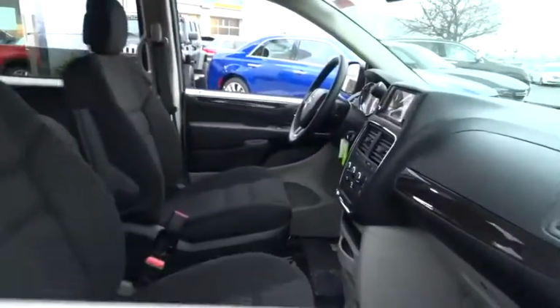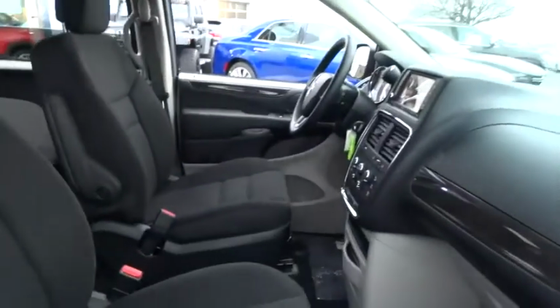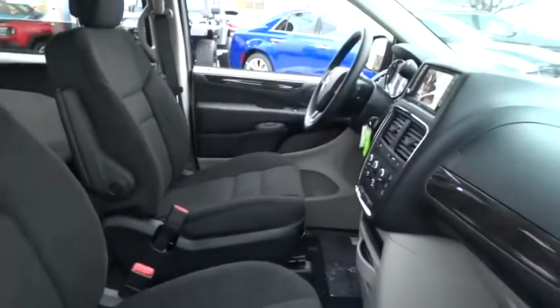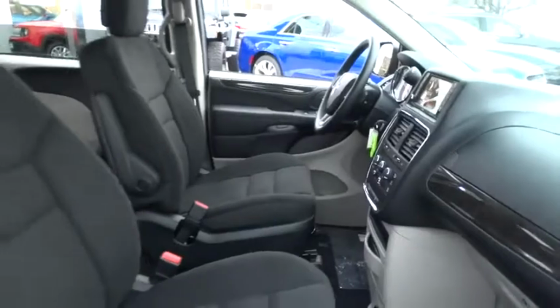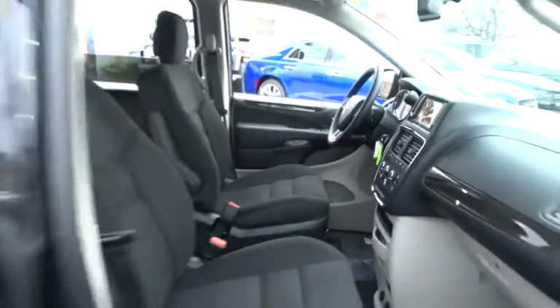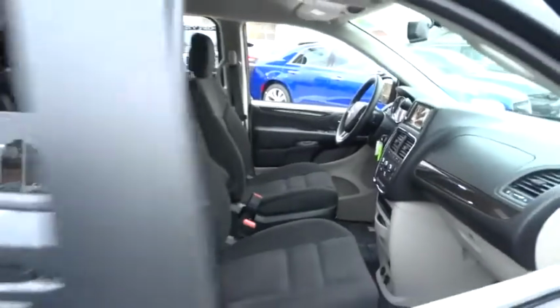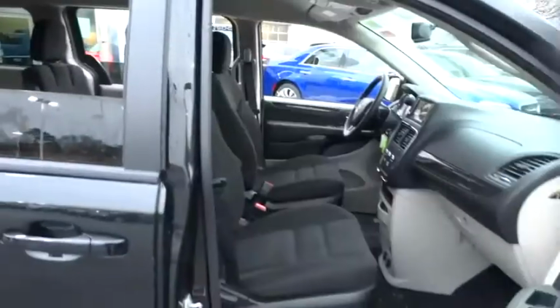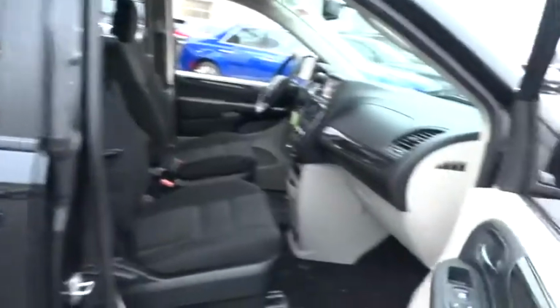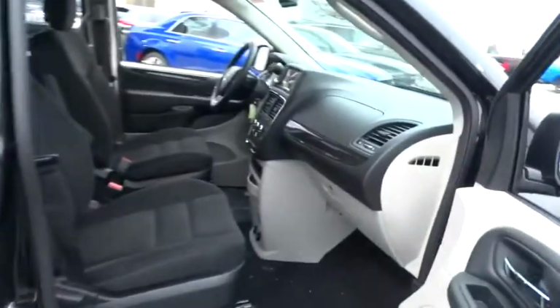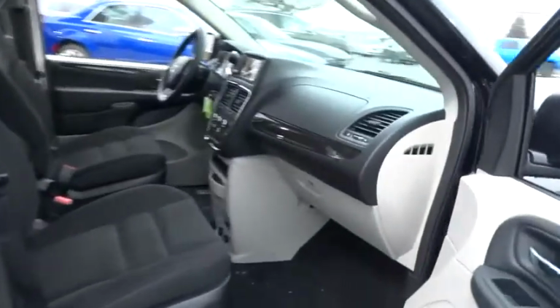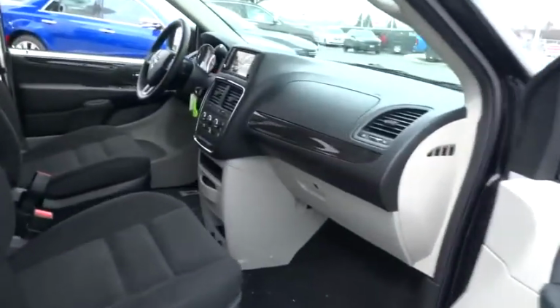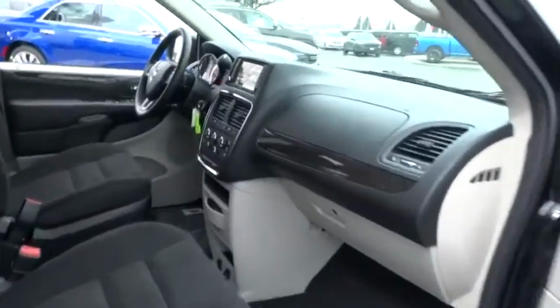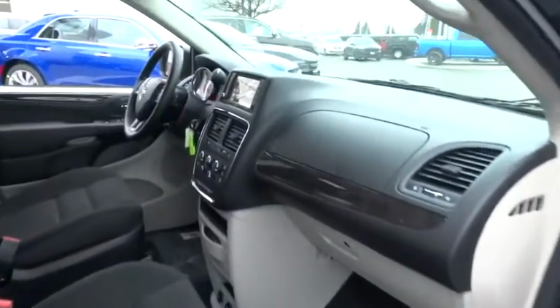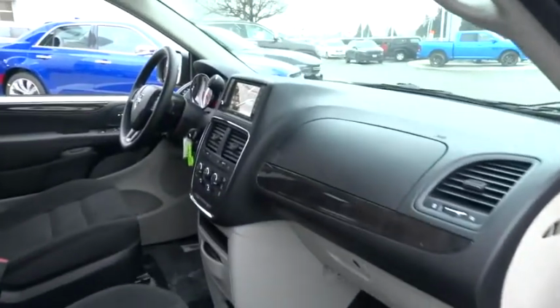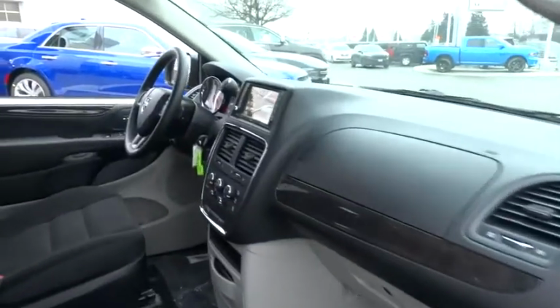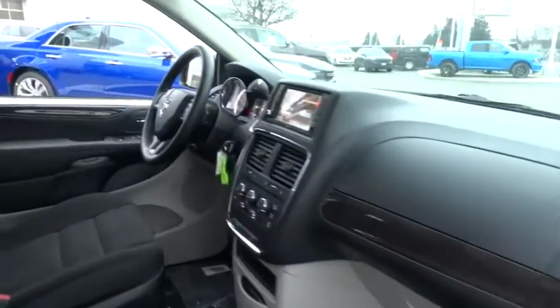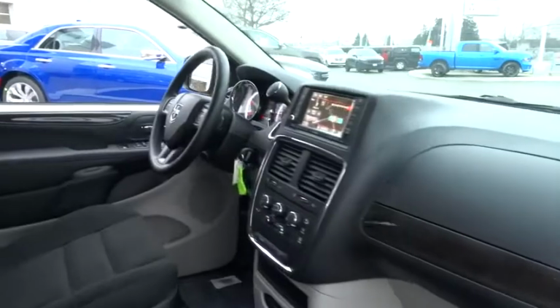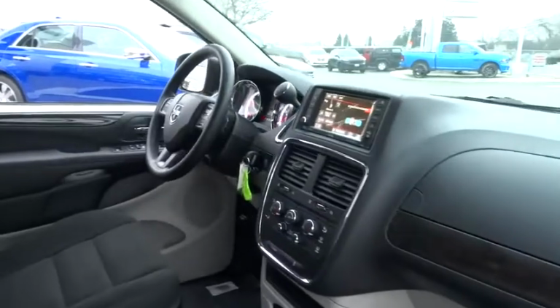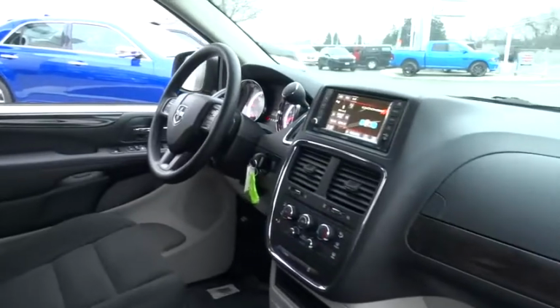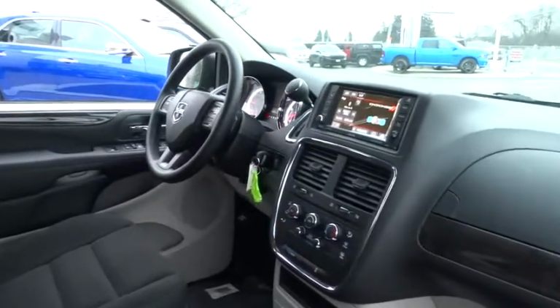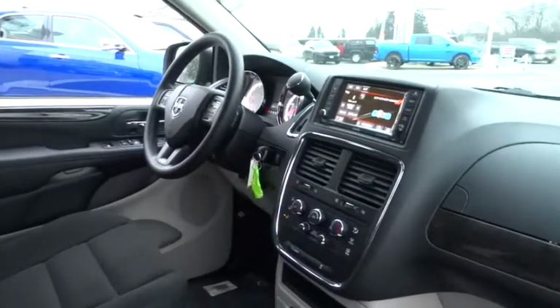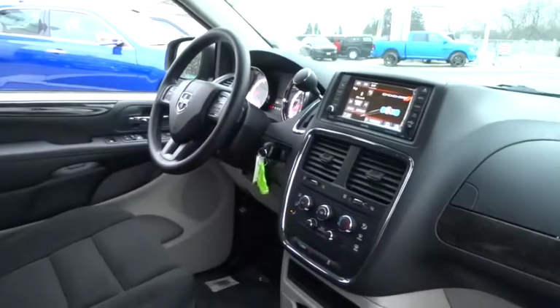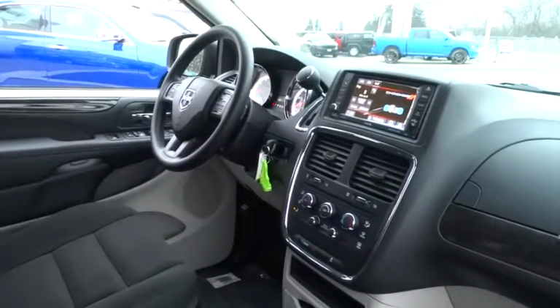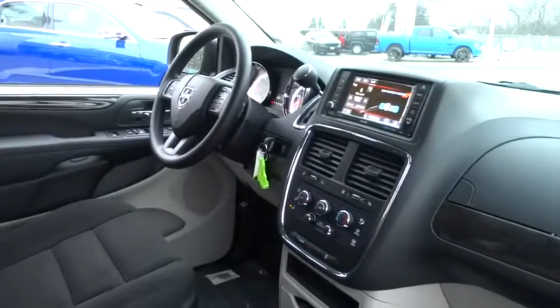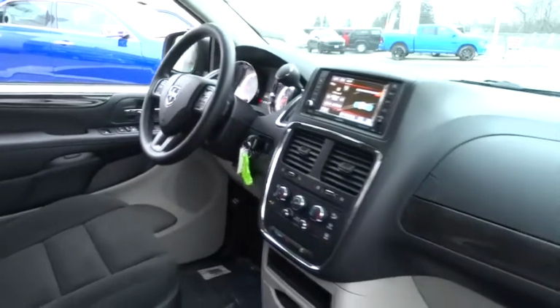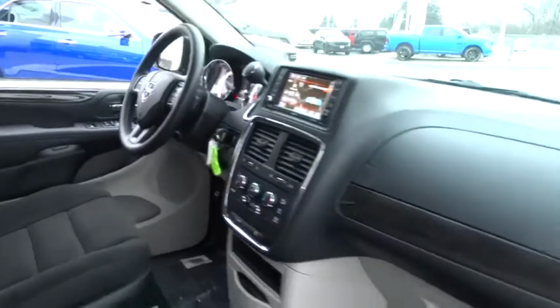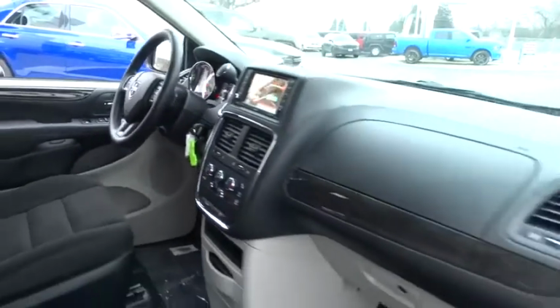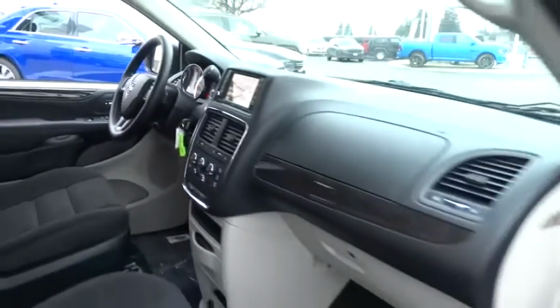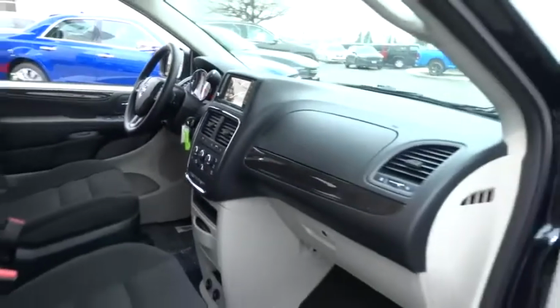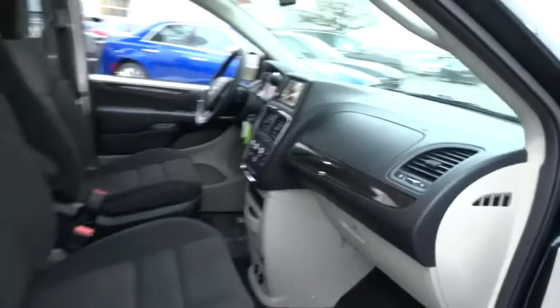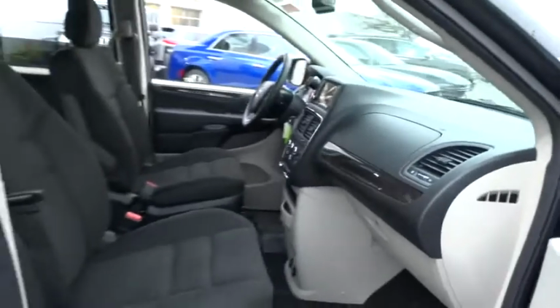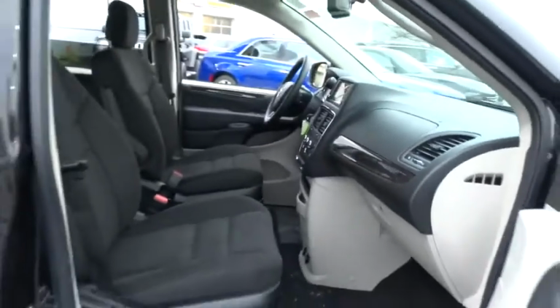This vehicle has less than 100 miles. Here are some of this vehicle's great options: traction control, stability control, power steering, front wheel drive, cruise control, trip computer, remote power door locks.